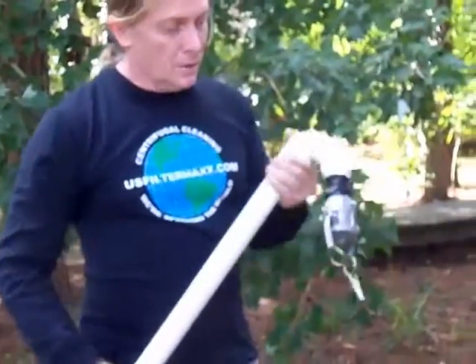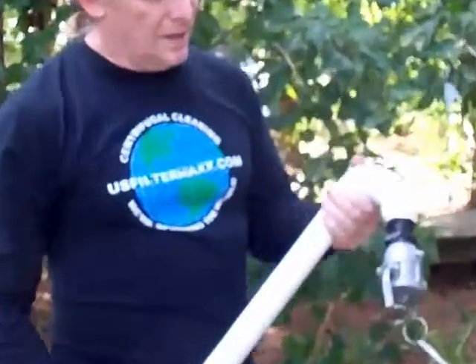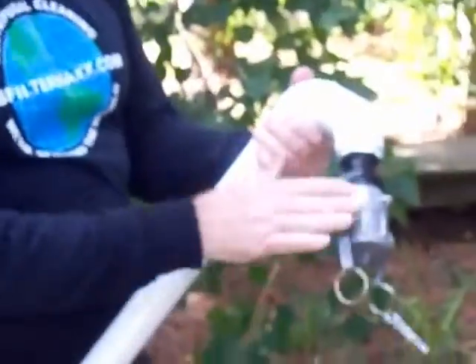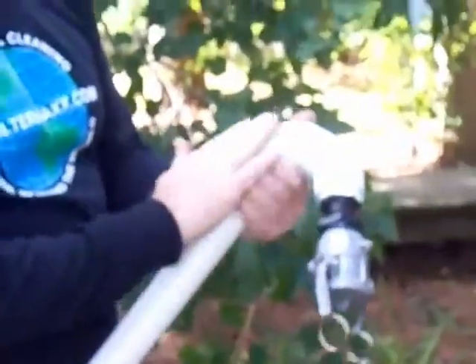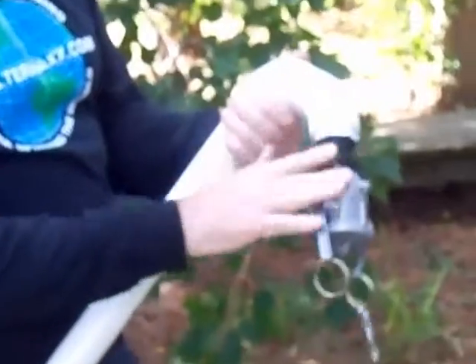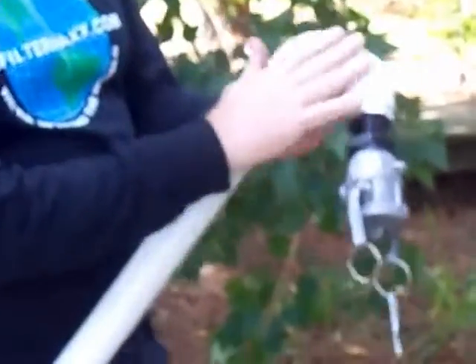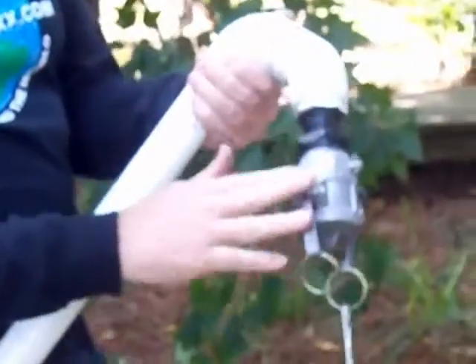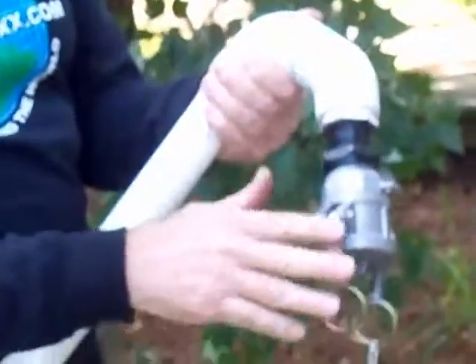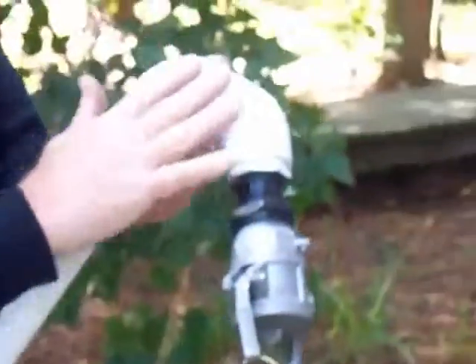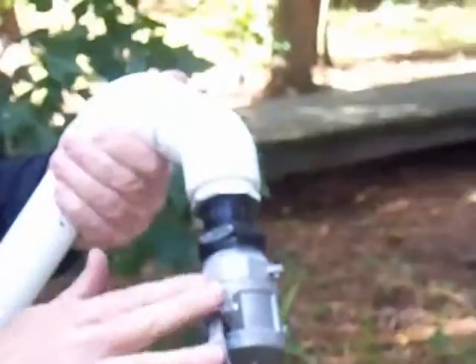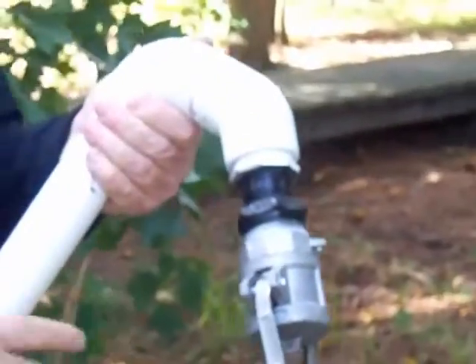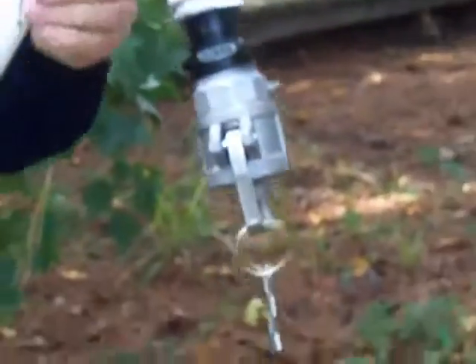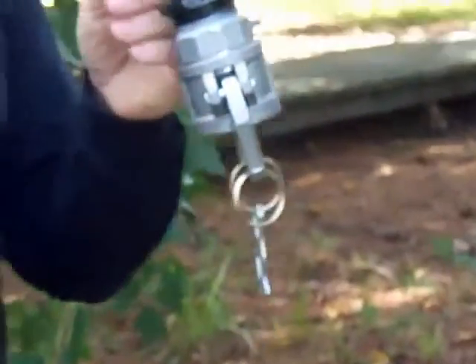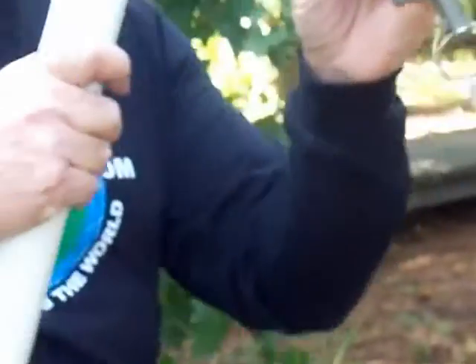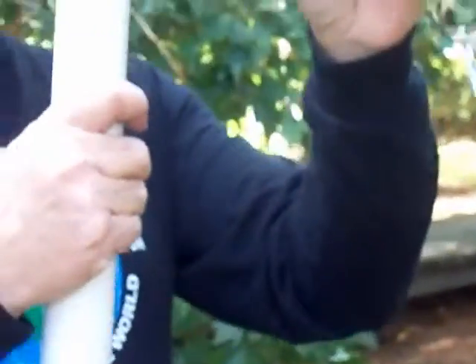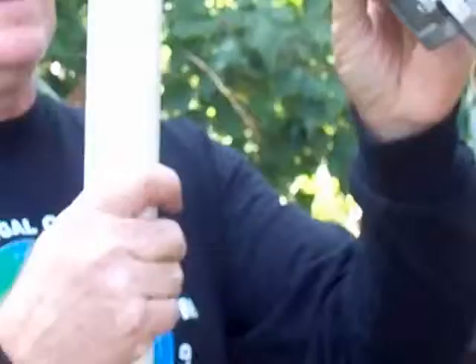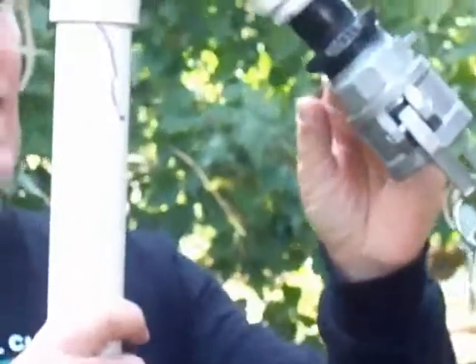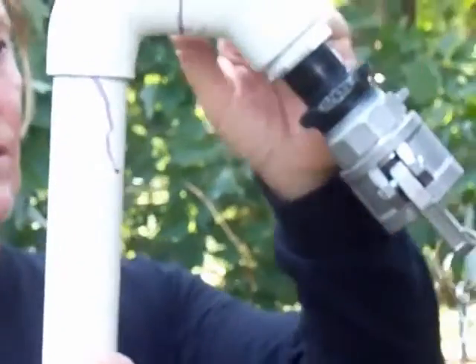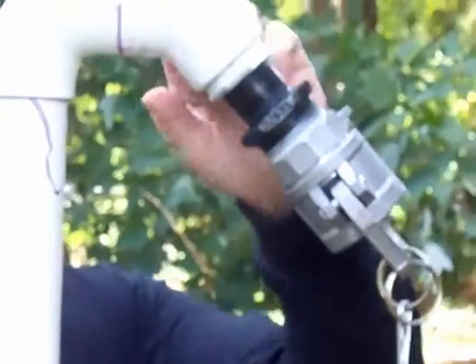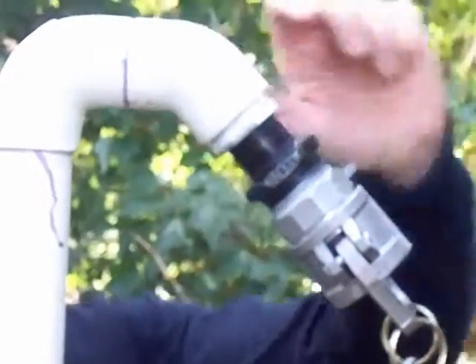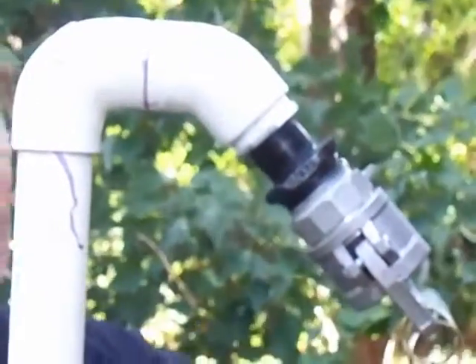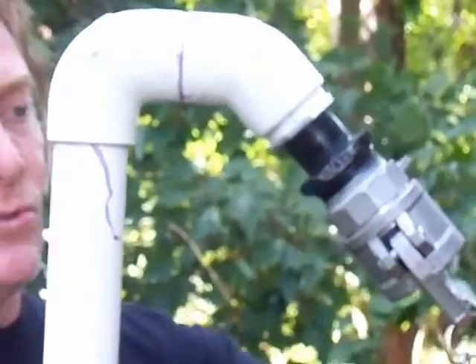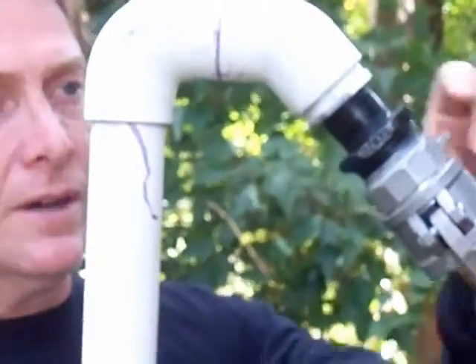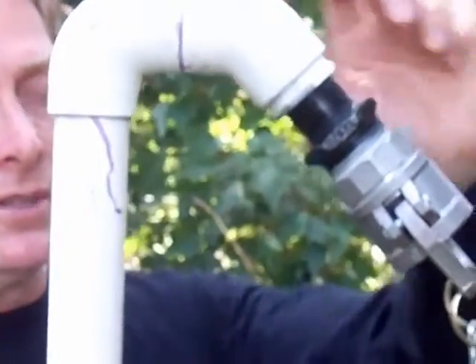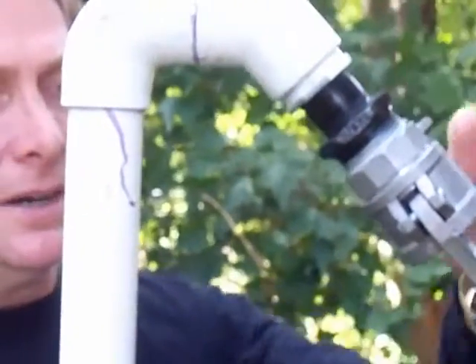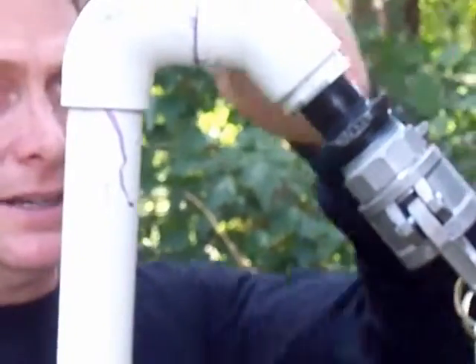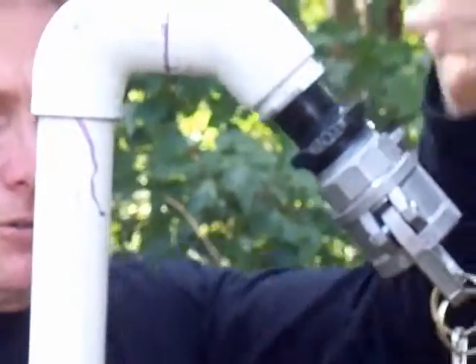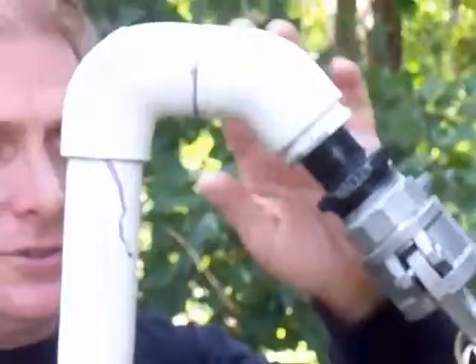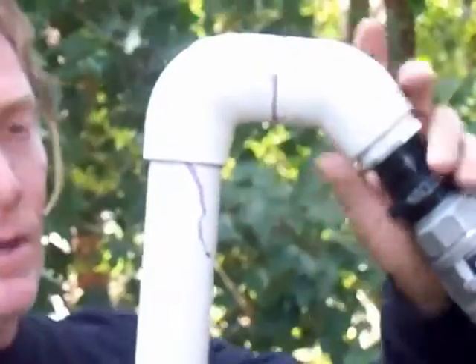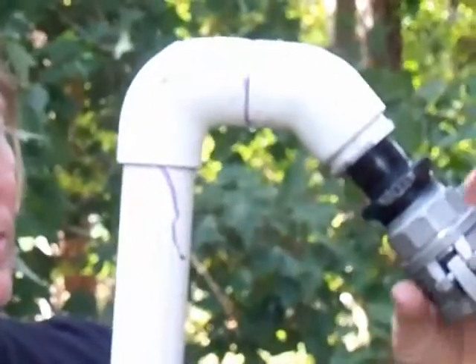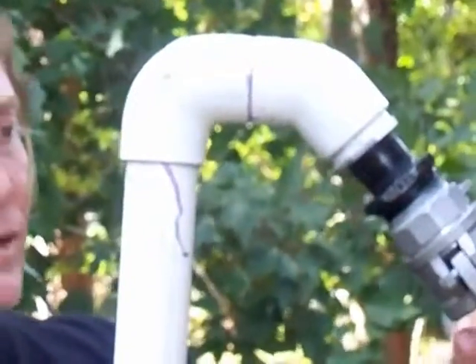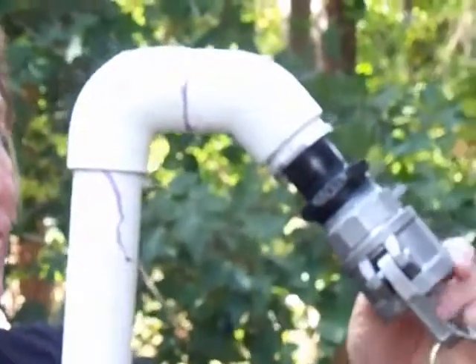Right here we've got this coming down at a 45 degree angle. When it's in the tank it's too much strain on a hose to come out at a 90 or go straight out — see how you put it down at a 45.